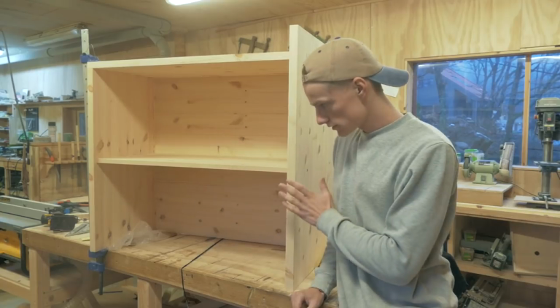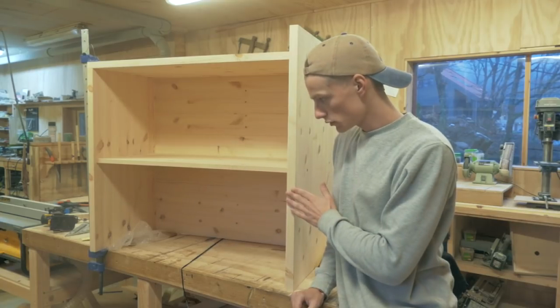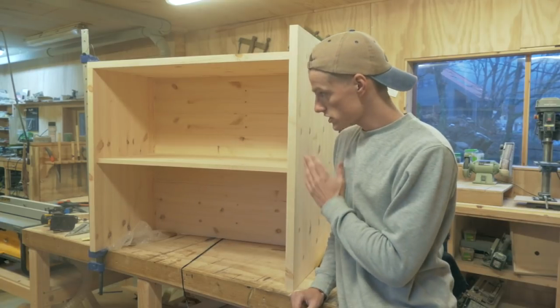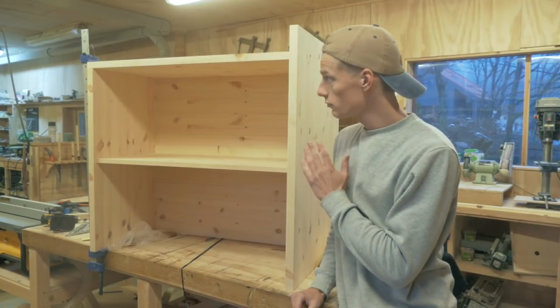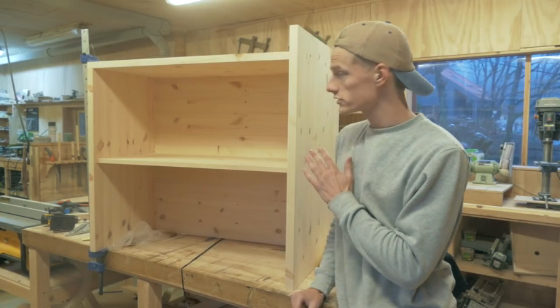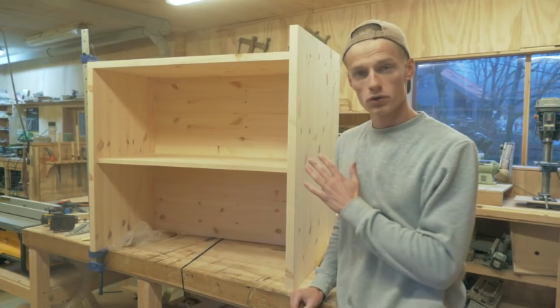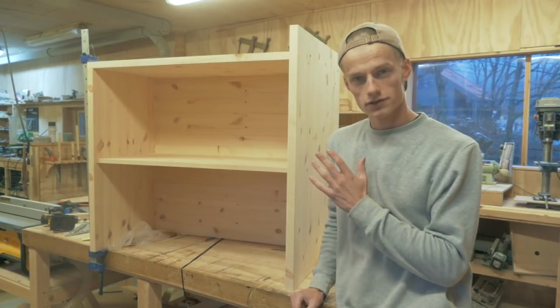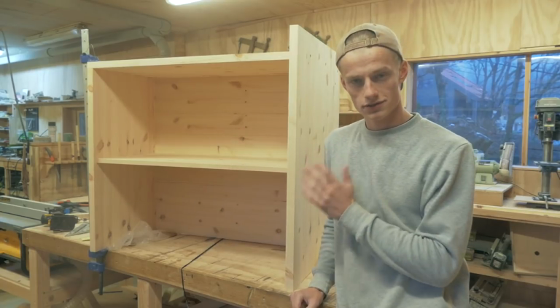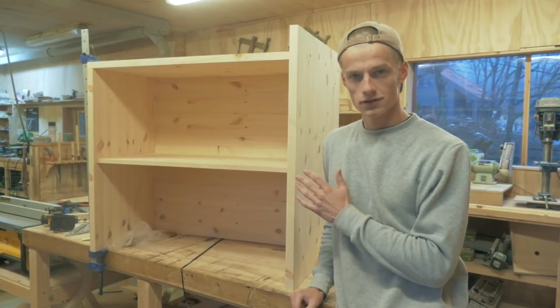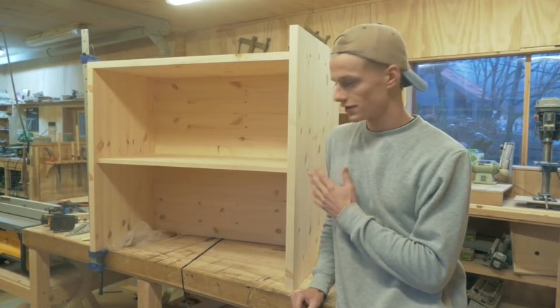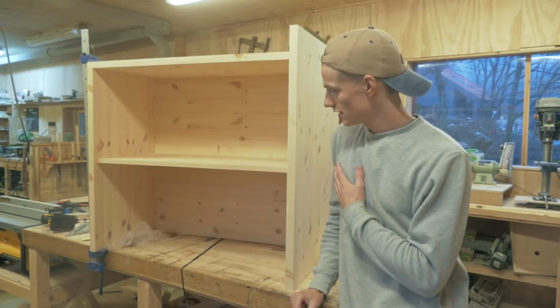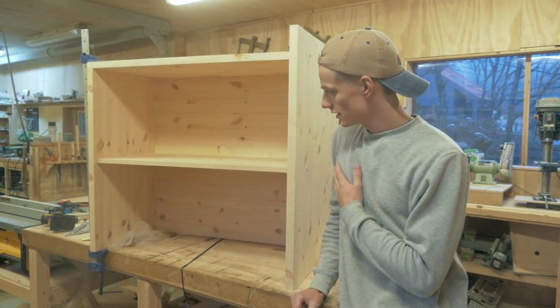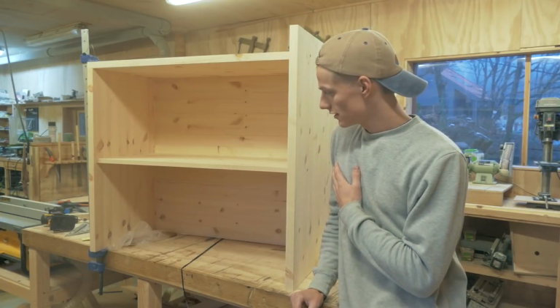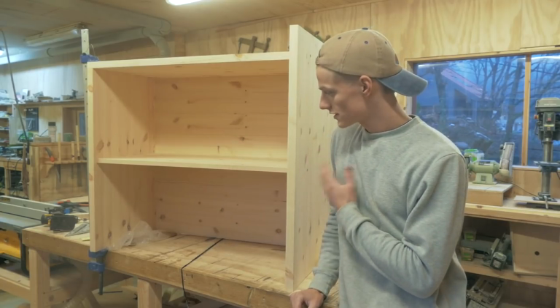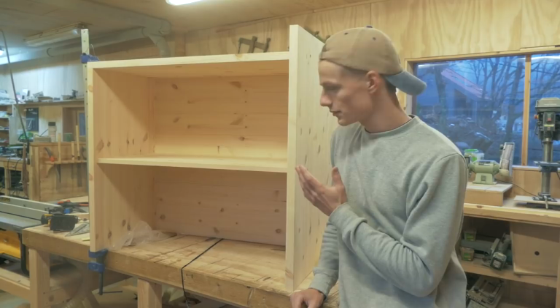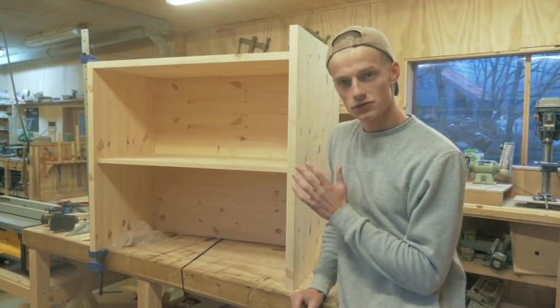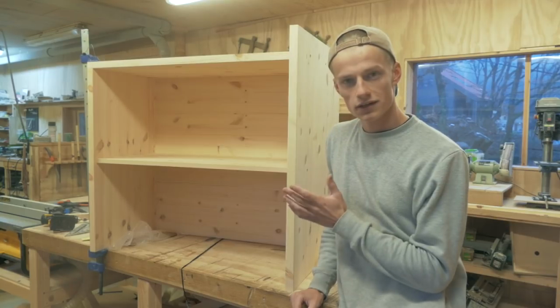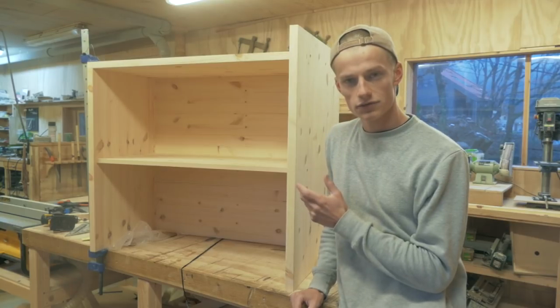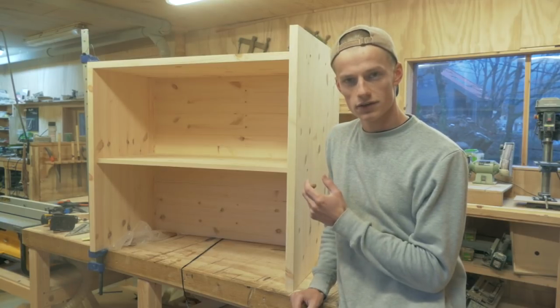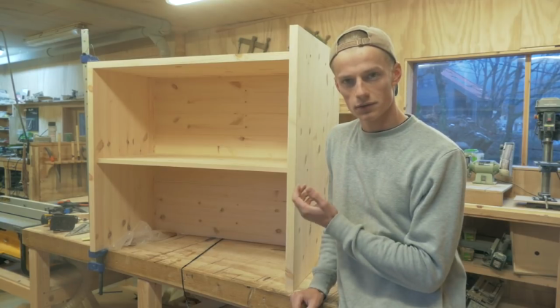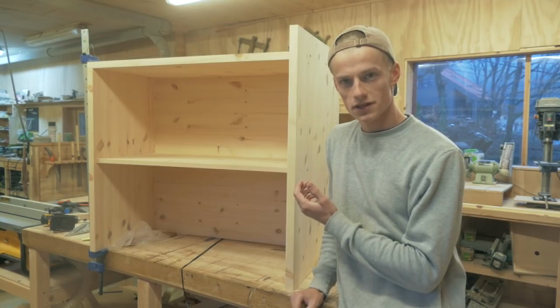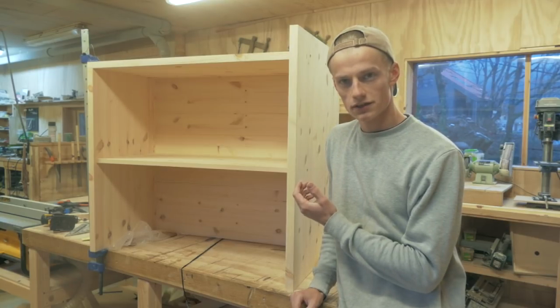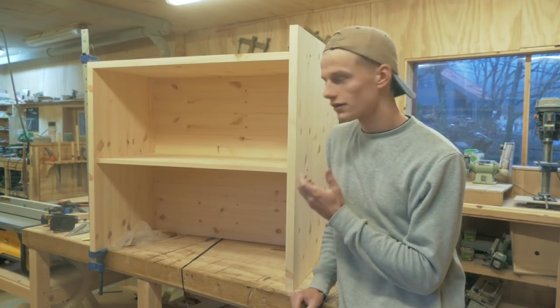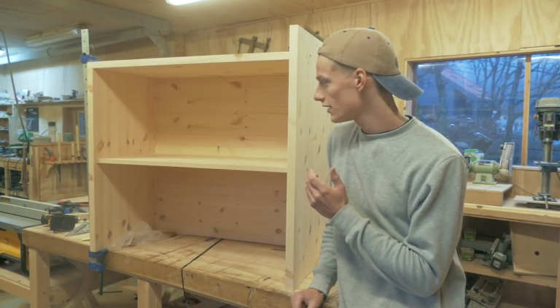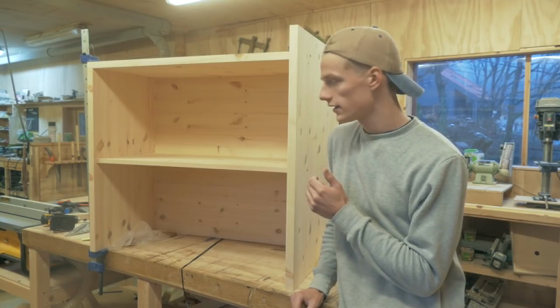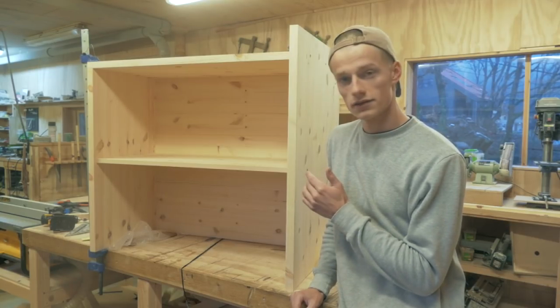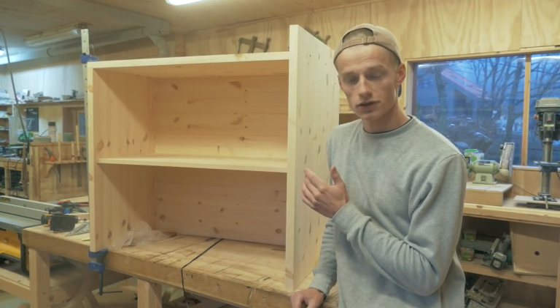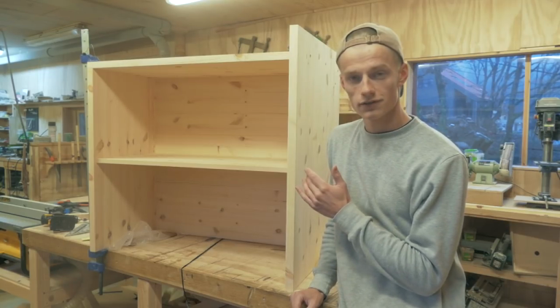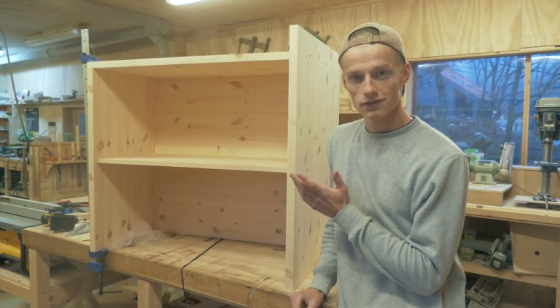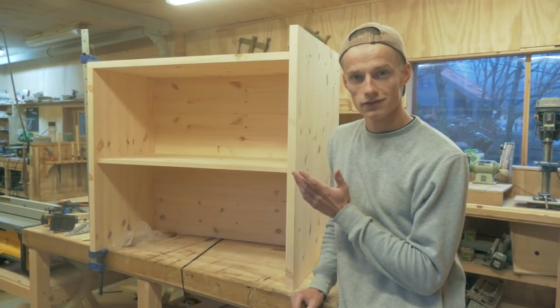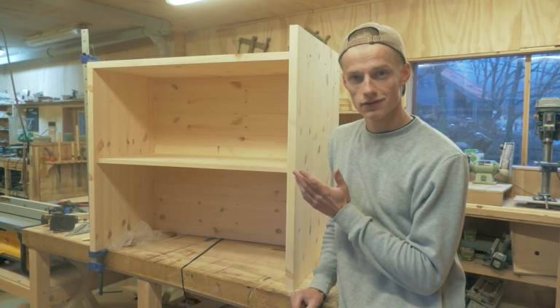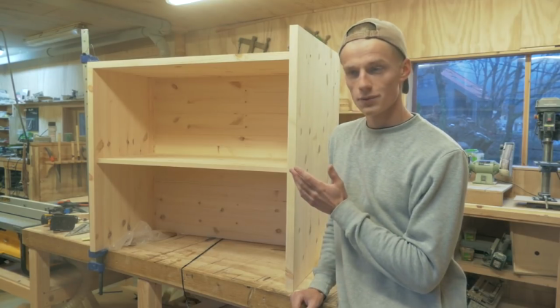So actually most of the work is done. There is still a bit of sanding left, and then I am going to stain it and install it in the cabin.